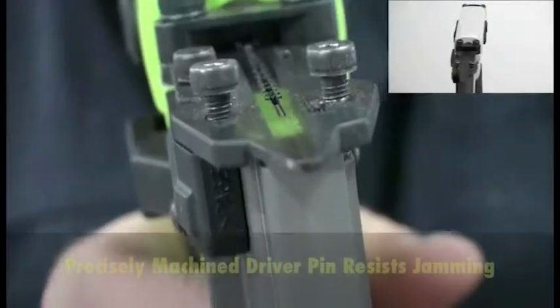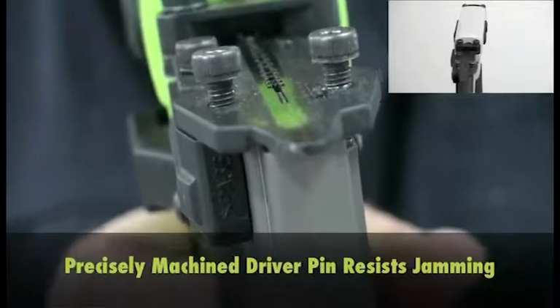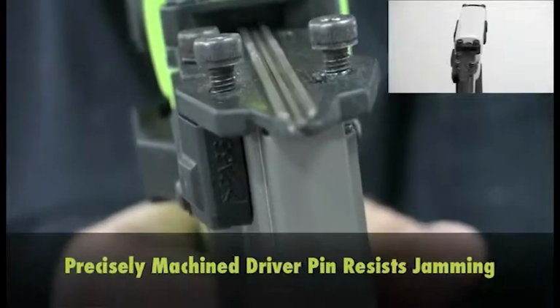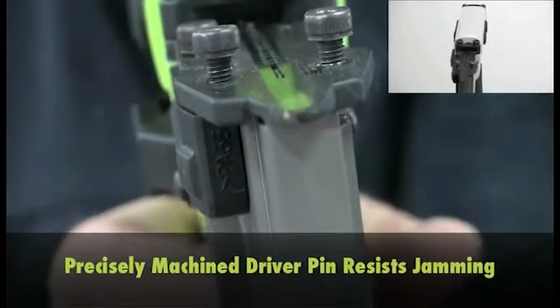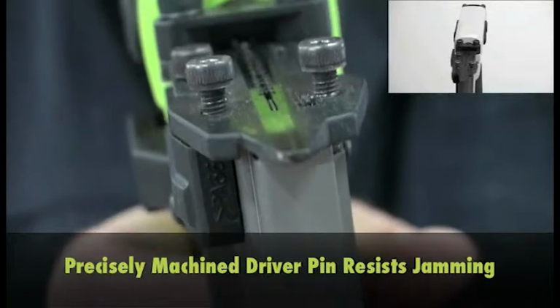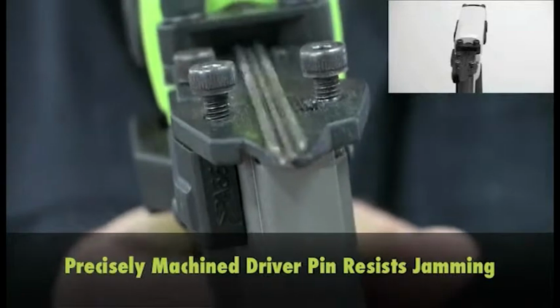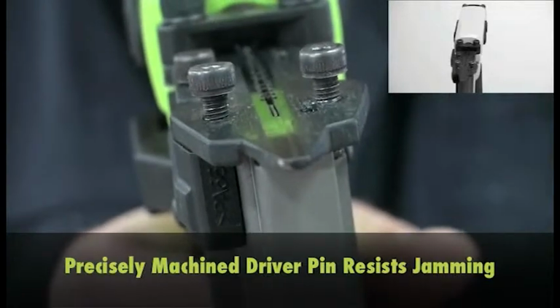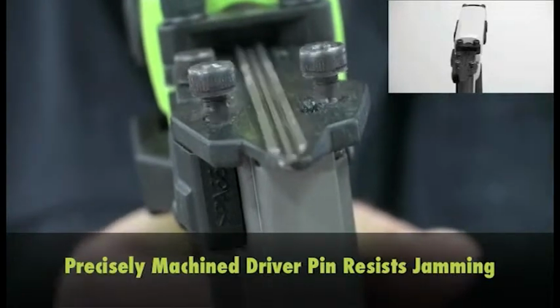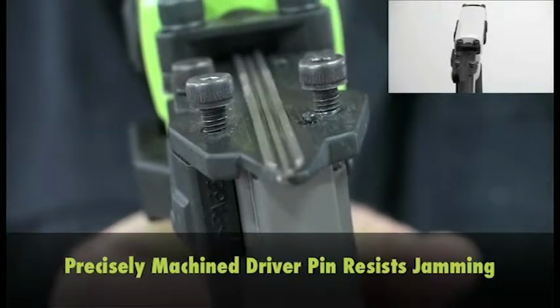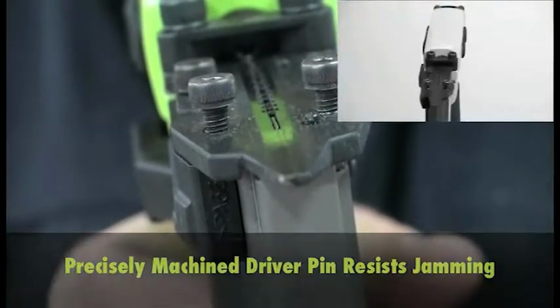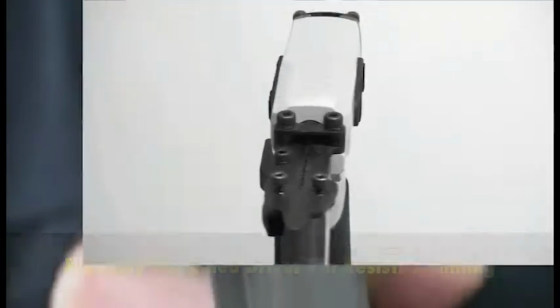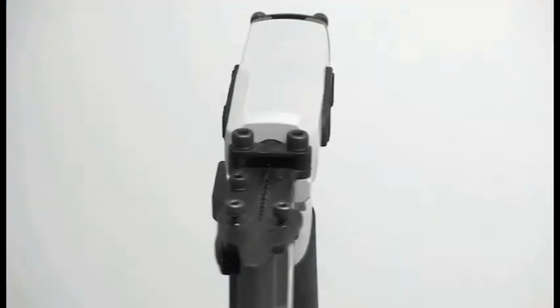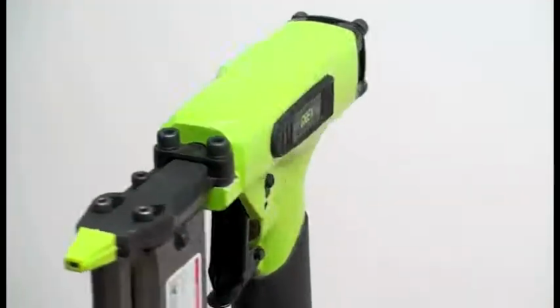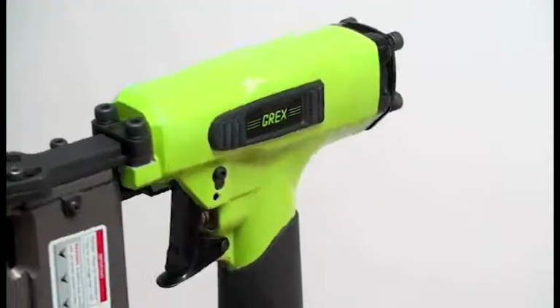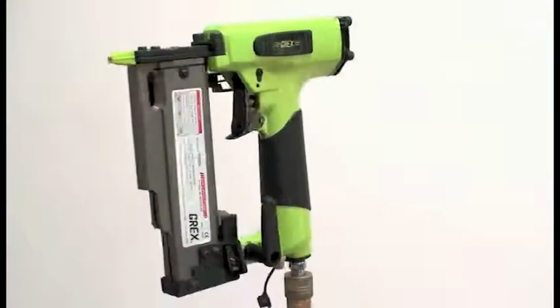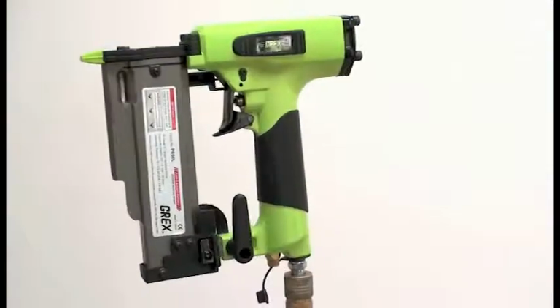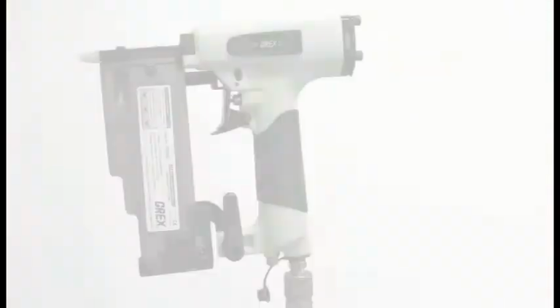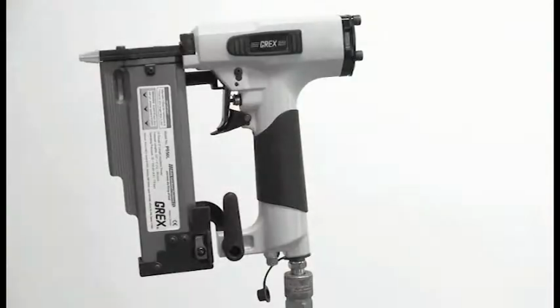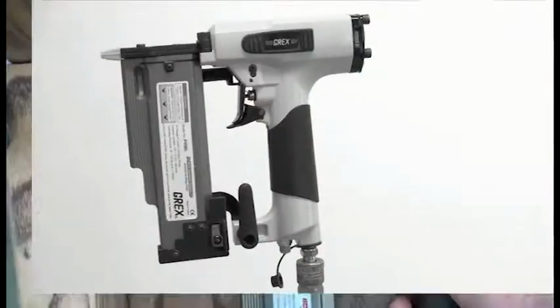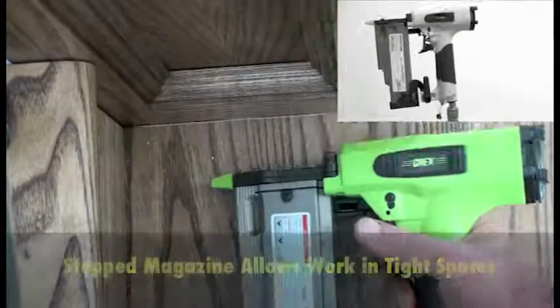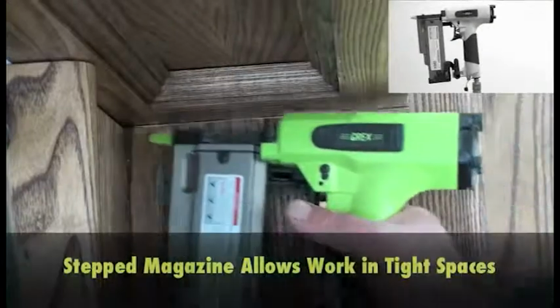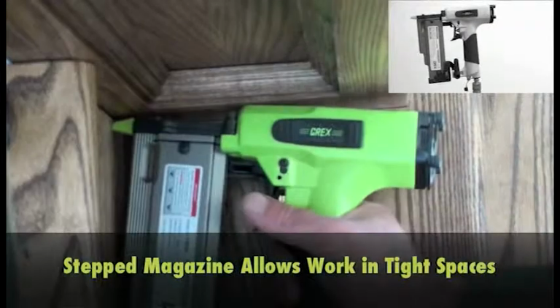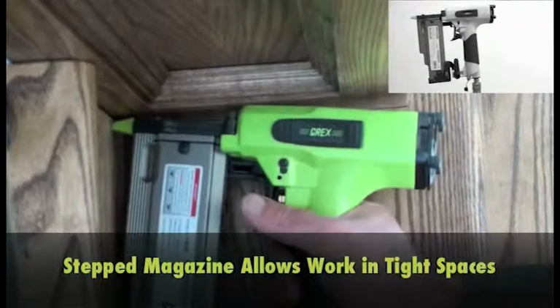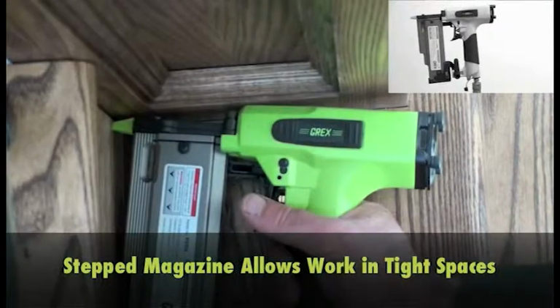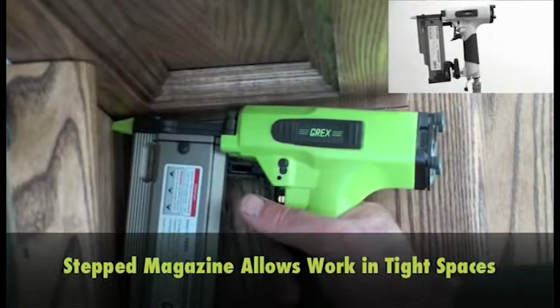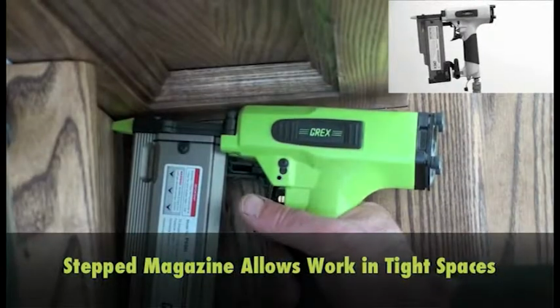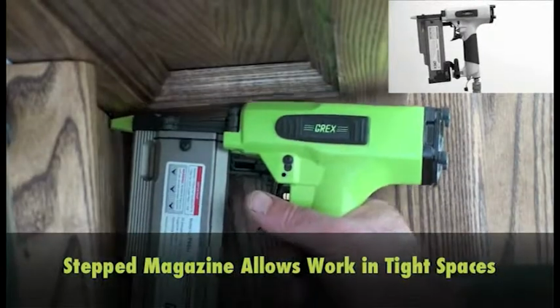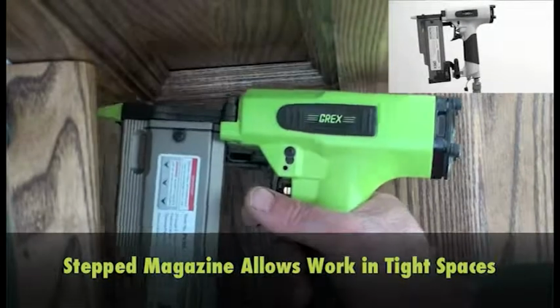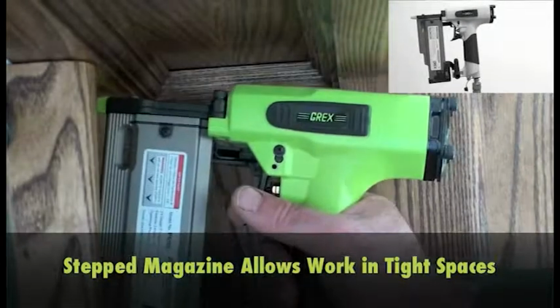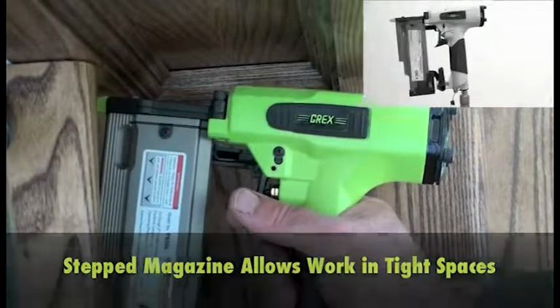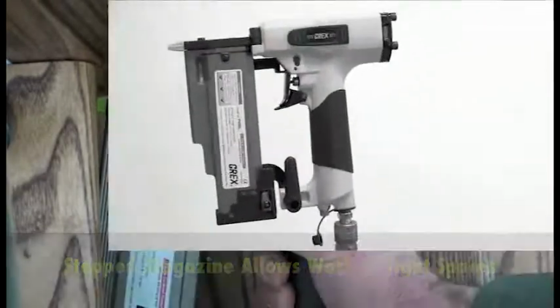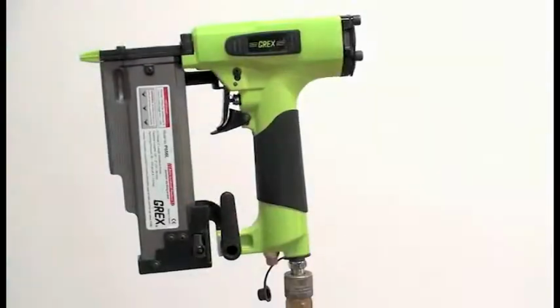Precise machining of the driver pin virtually eliminates jamming. The step-shaped magazine allows the pinner to be tilted back to drive pins into tight quarters.